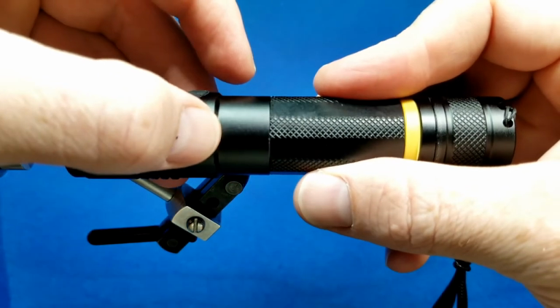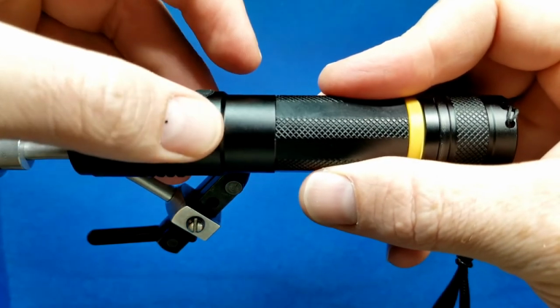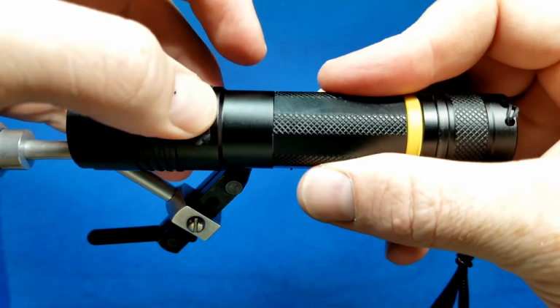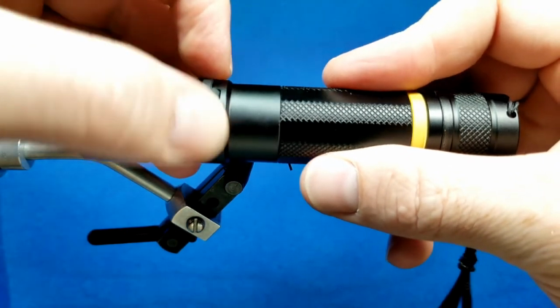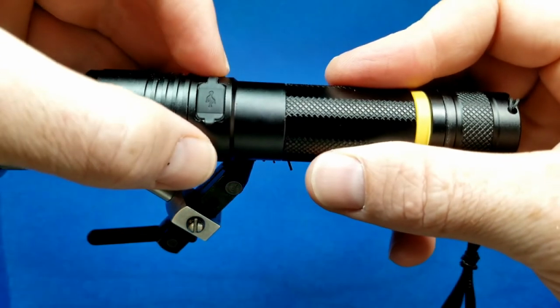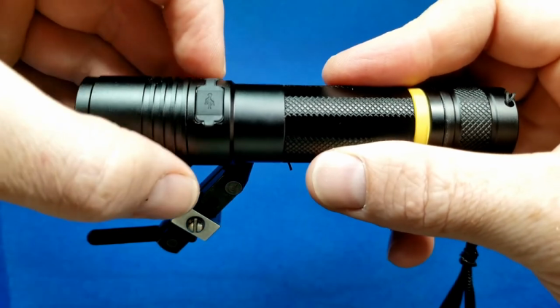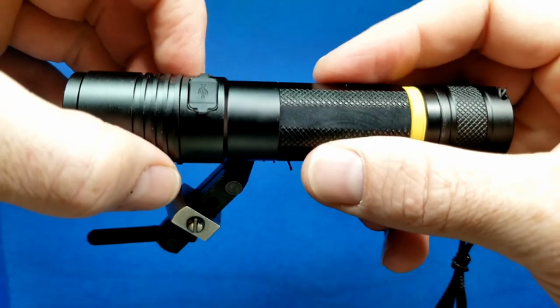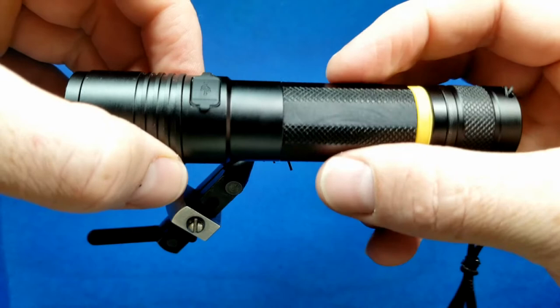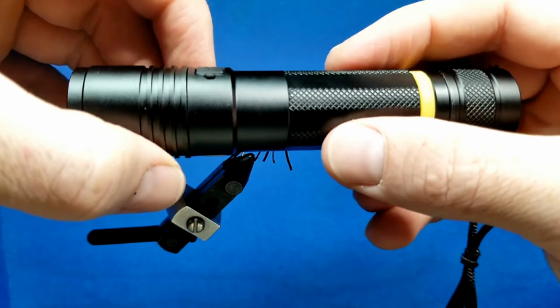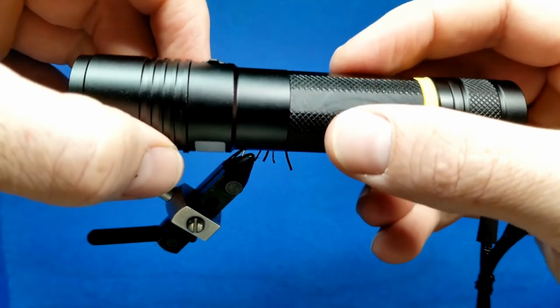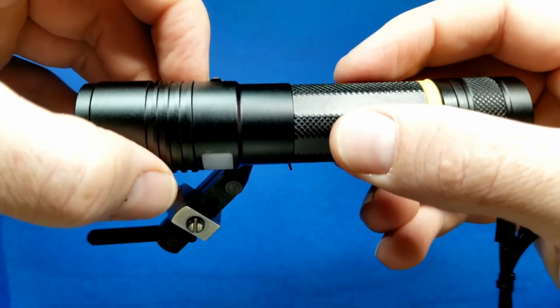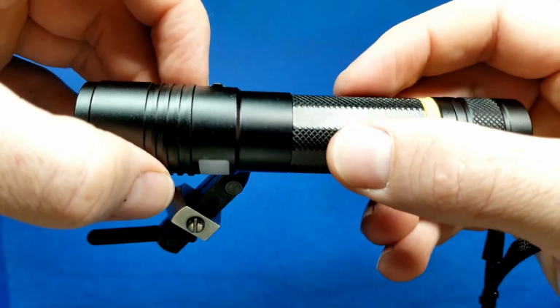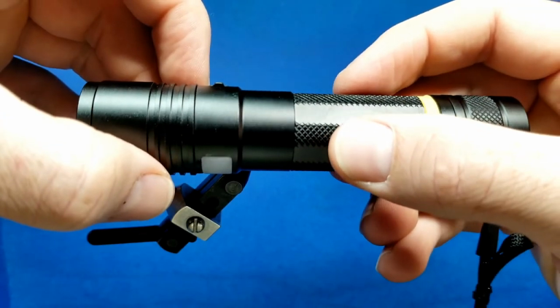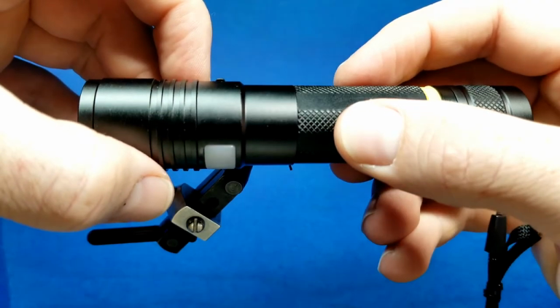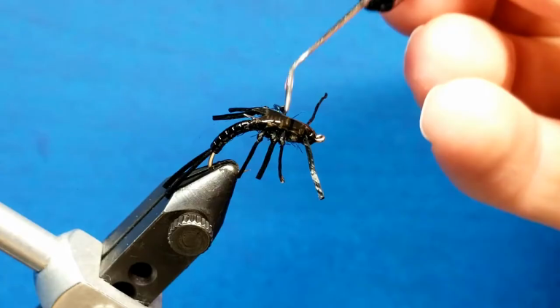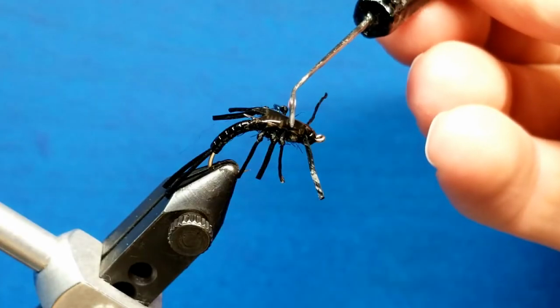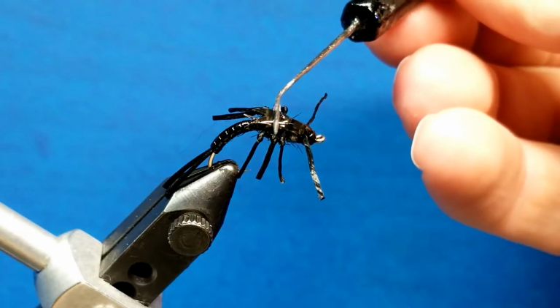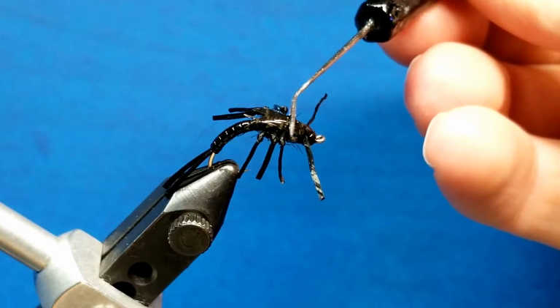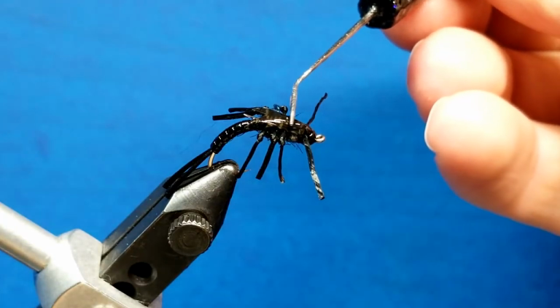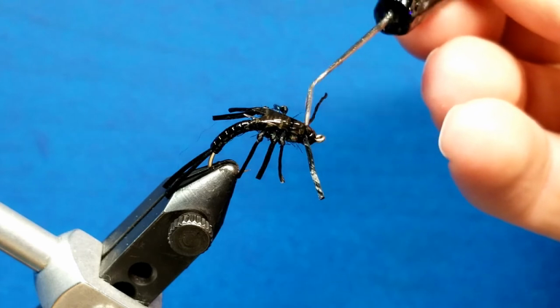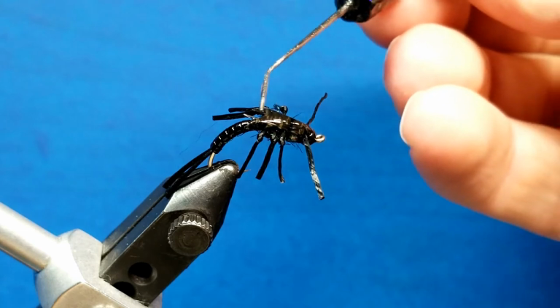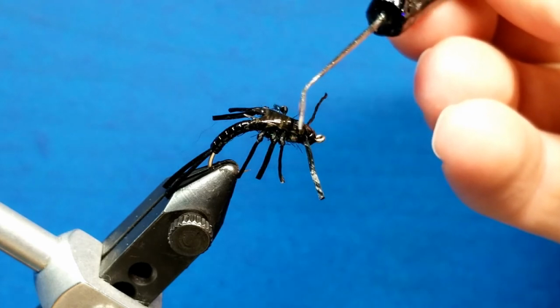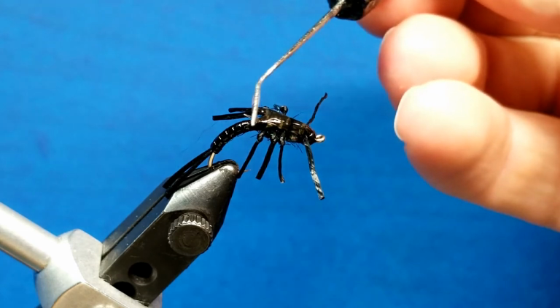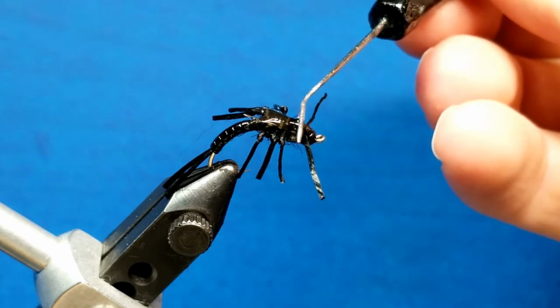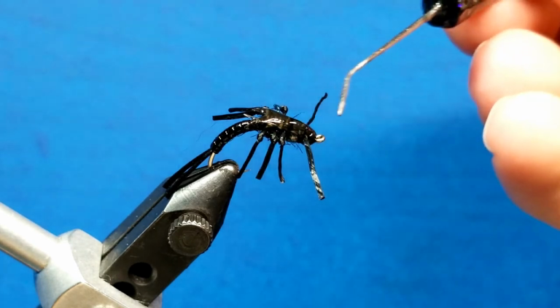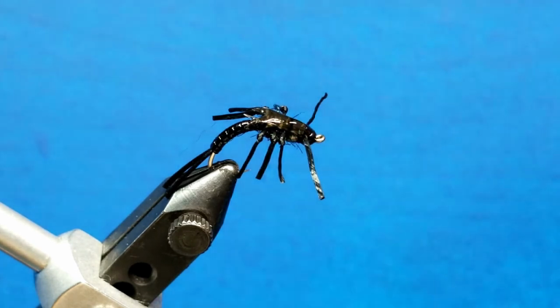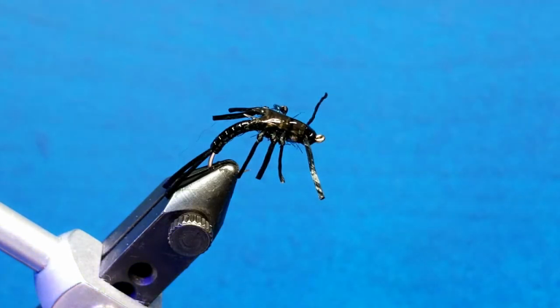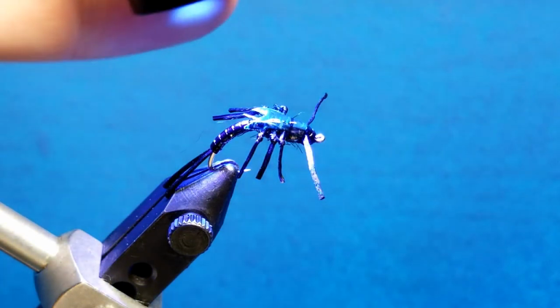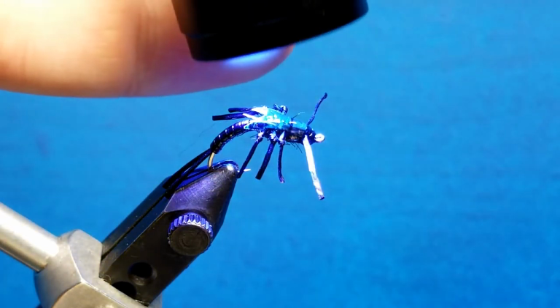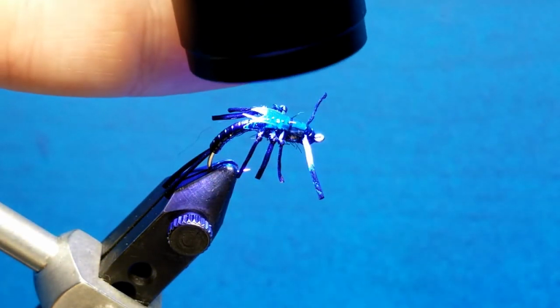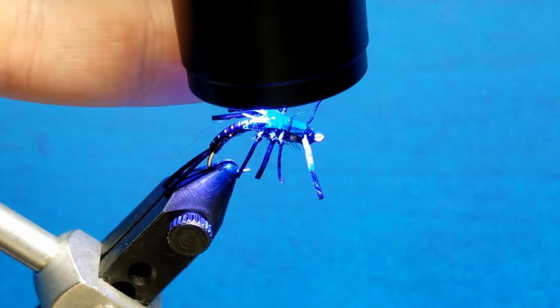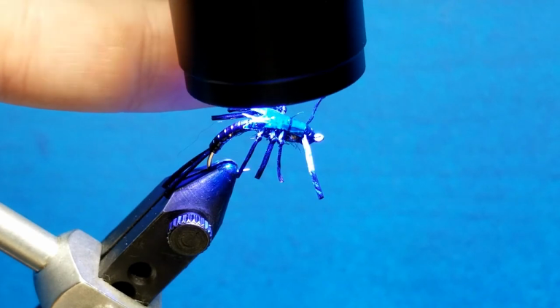I've gone through countless battery purchases trying to keep my other UV lights functioning. So for me to be able to use a light that cures things extremely well without having to constantly go to the store and buy new batteries — that's a huge, huge benefit.